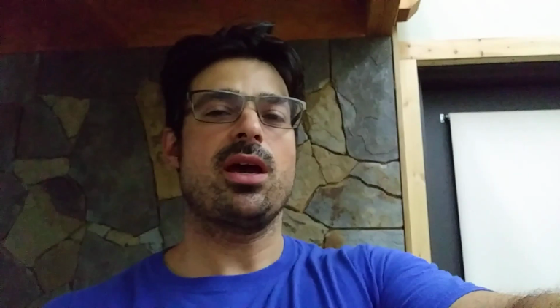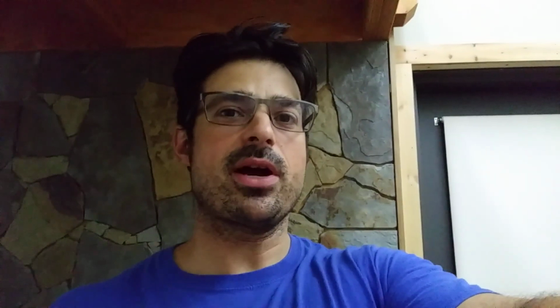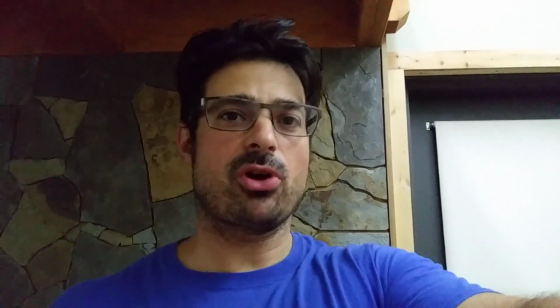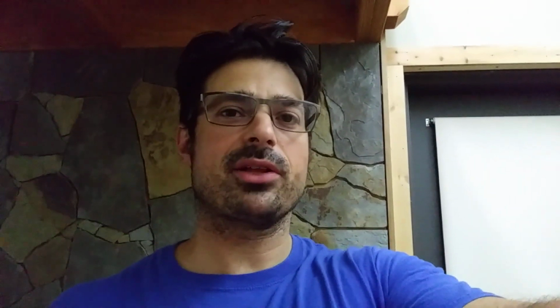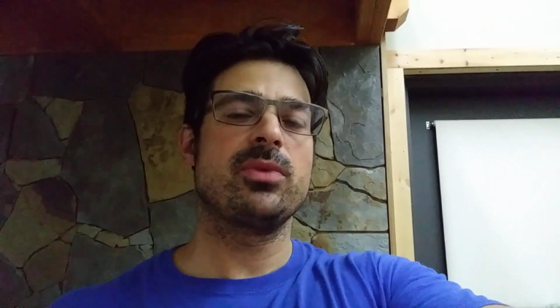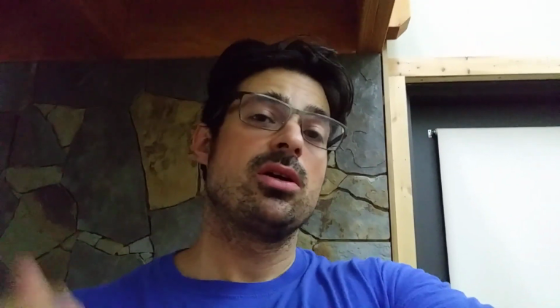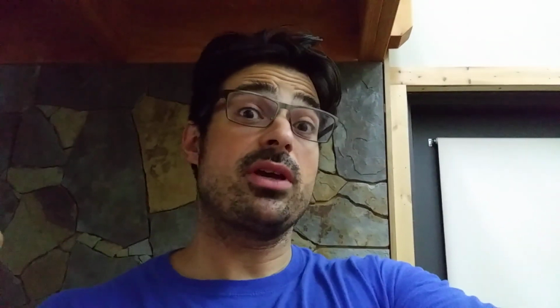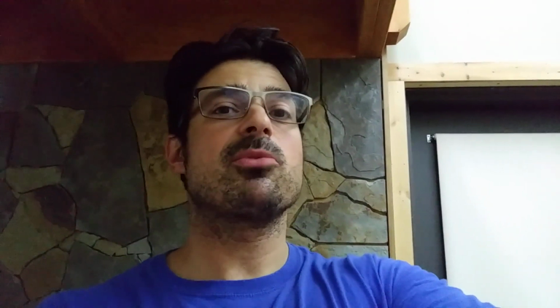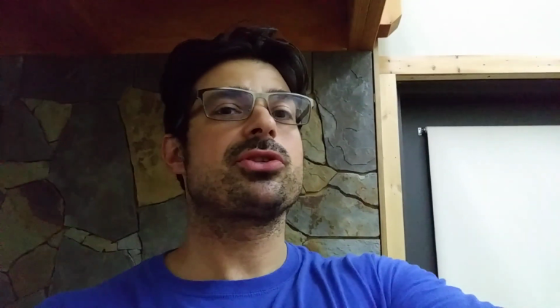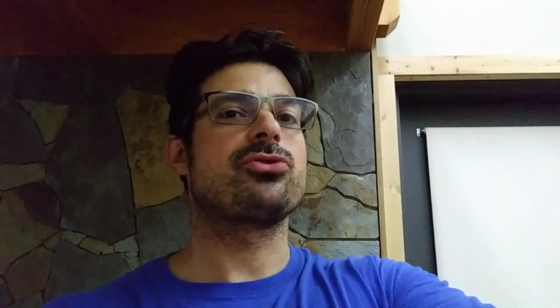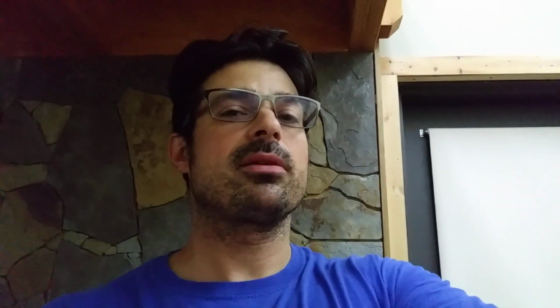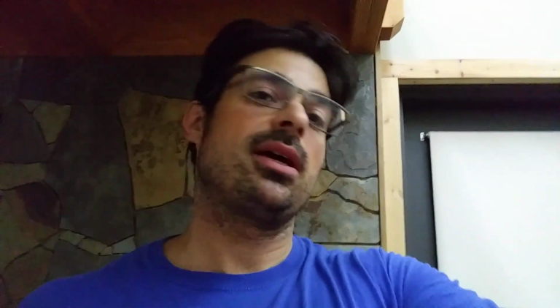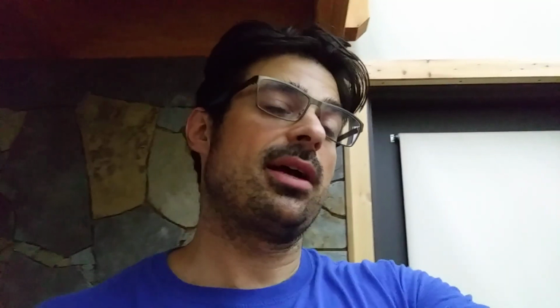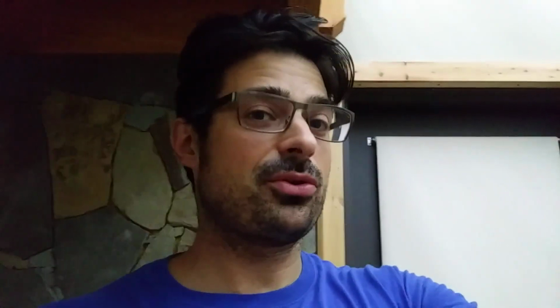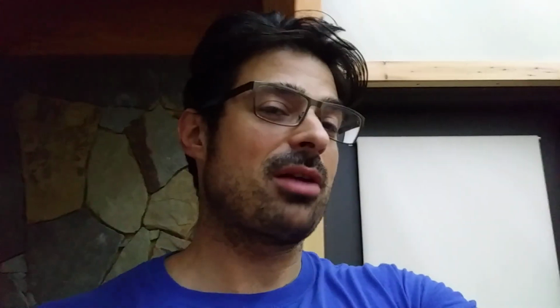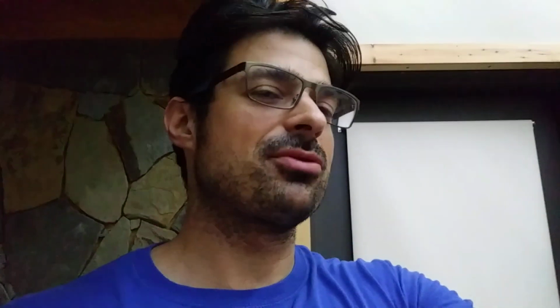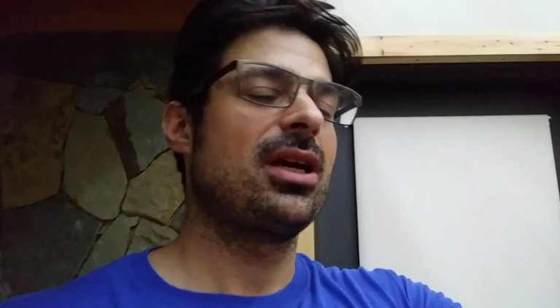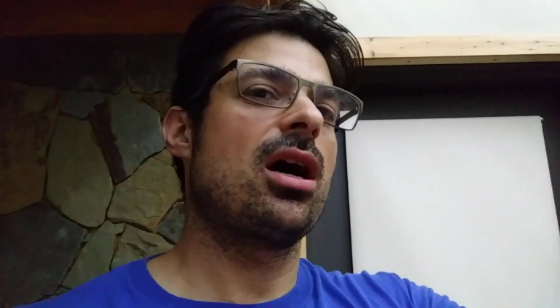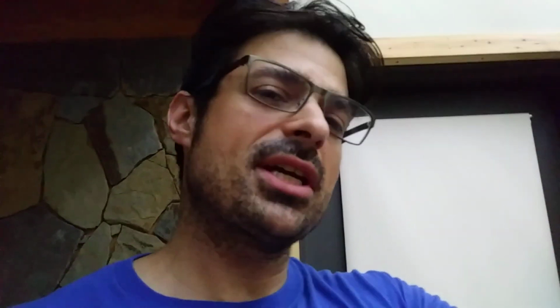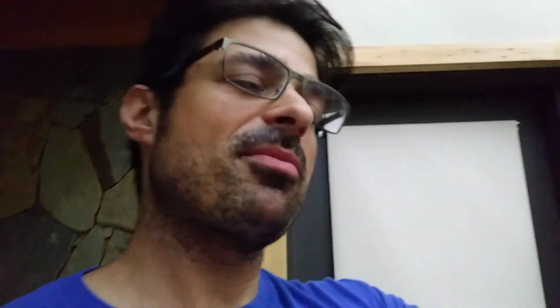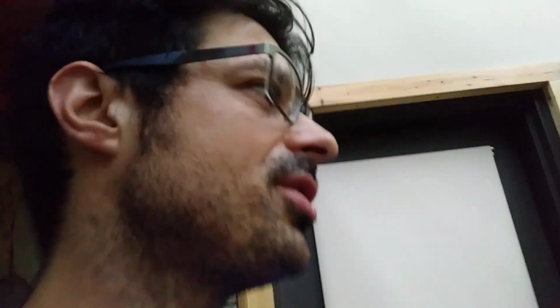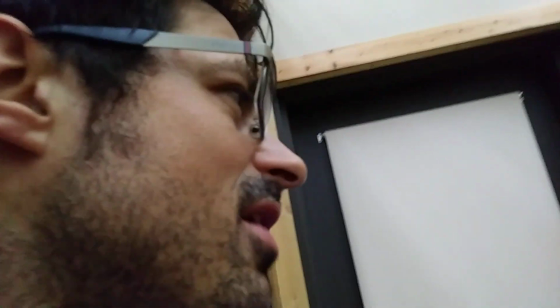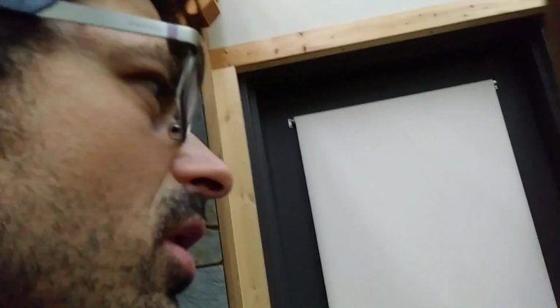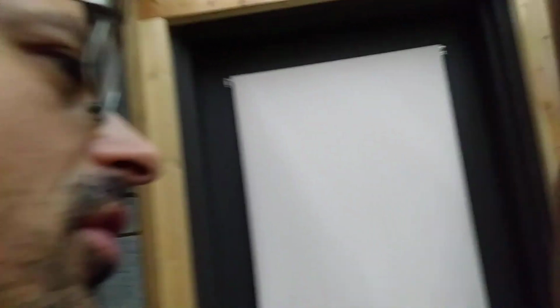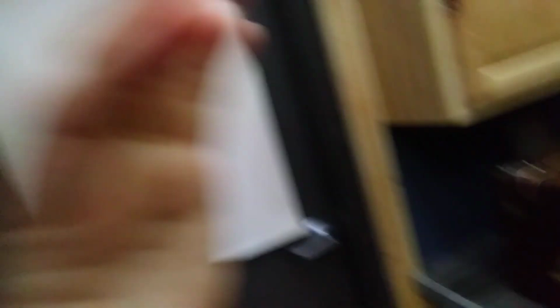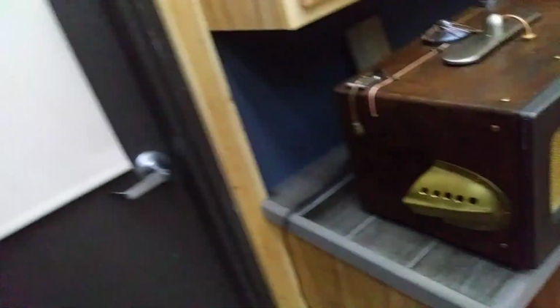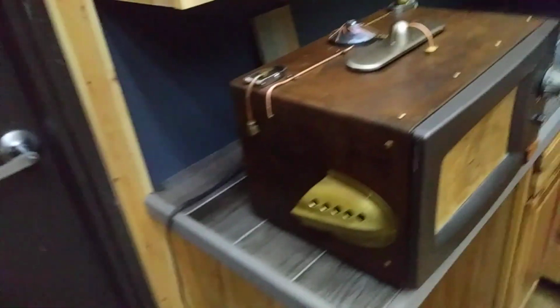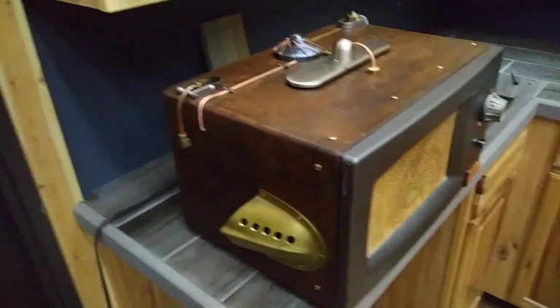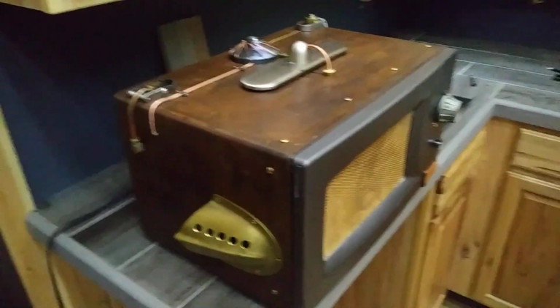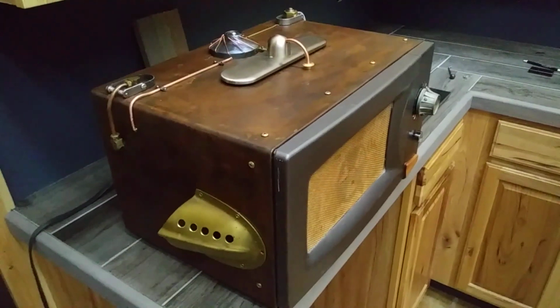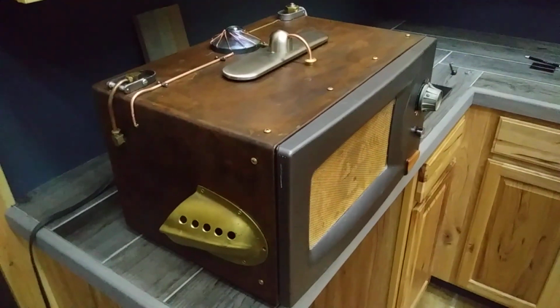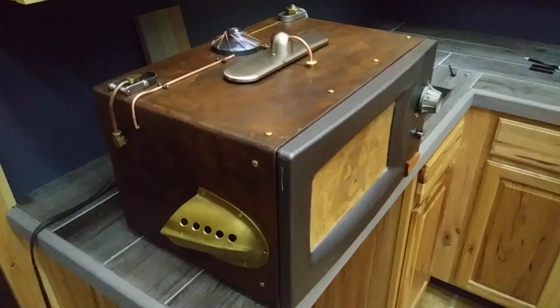Hey everybody, Charlie Macklin here. While the alchemical mixtures are drying and the results turned out pretty interesting, I want to take a break from that and show you something I've been working on for a long time now. This is a steampunk microwave.